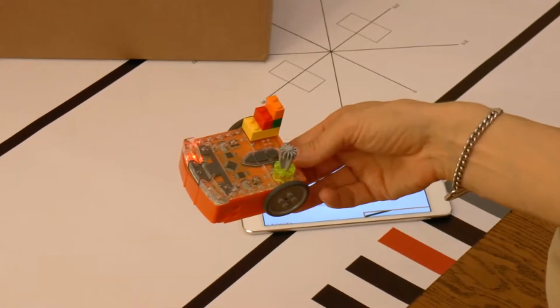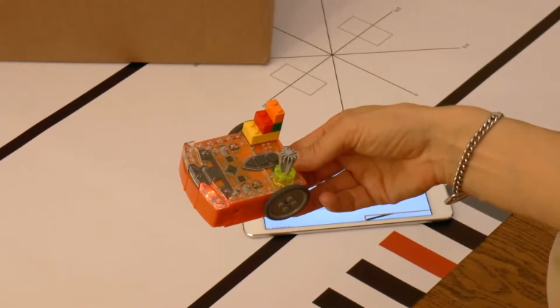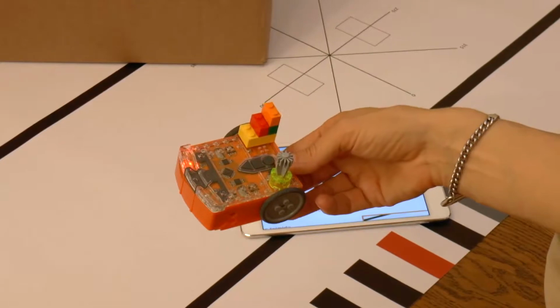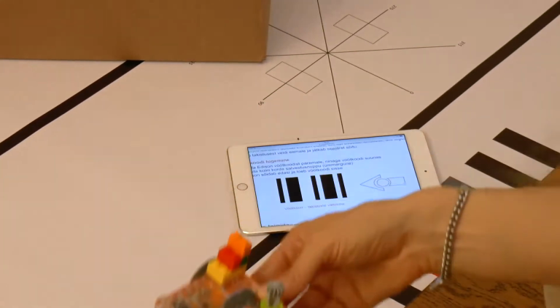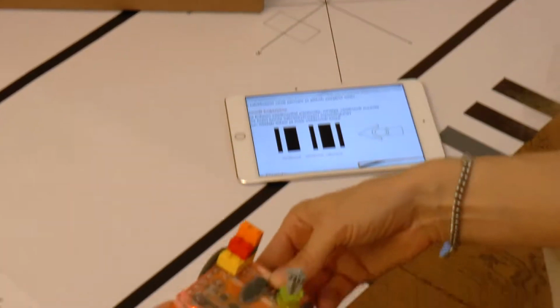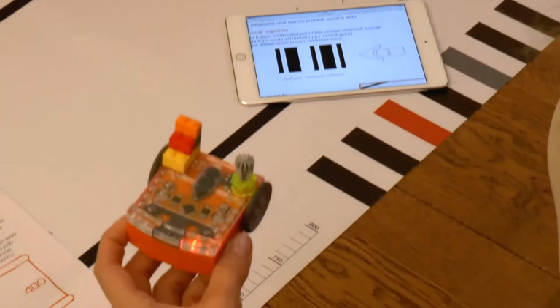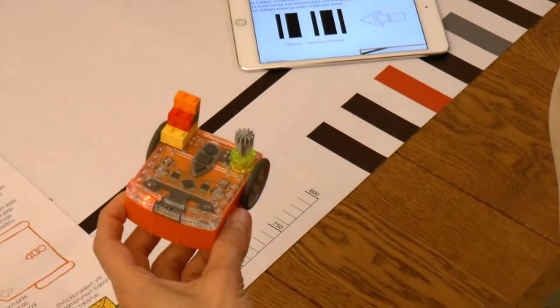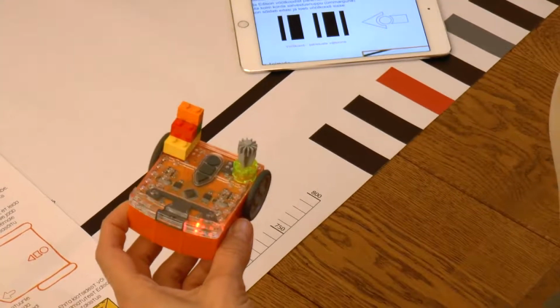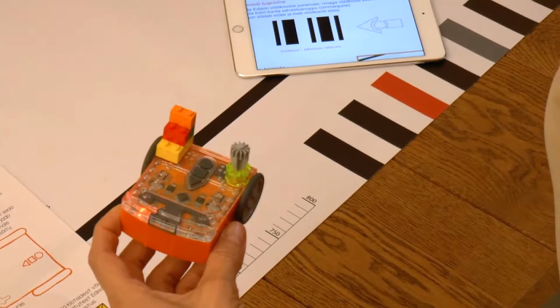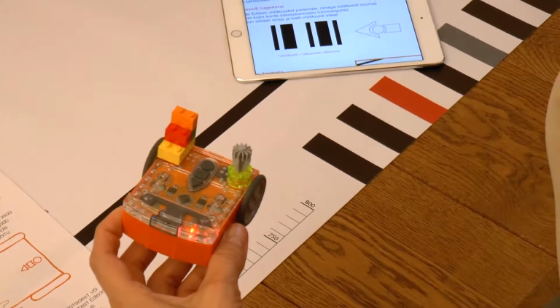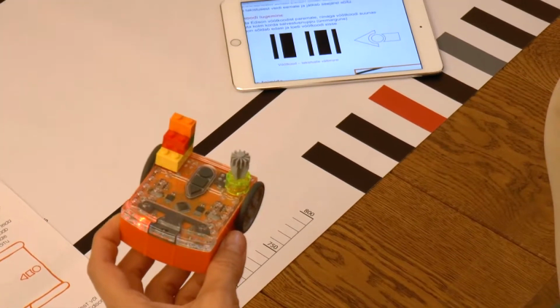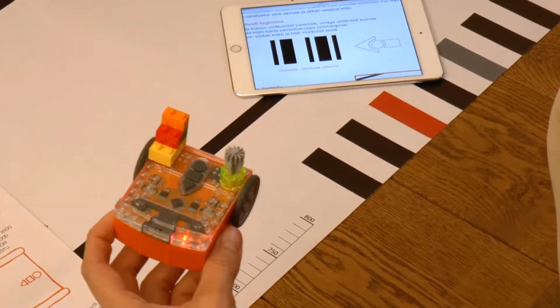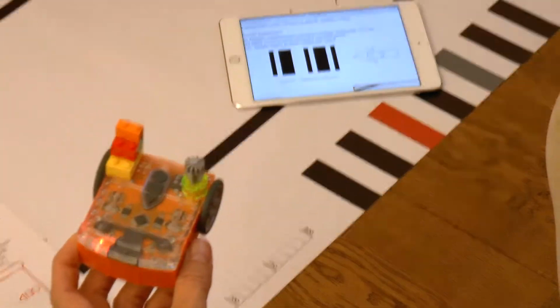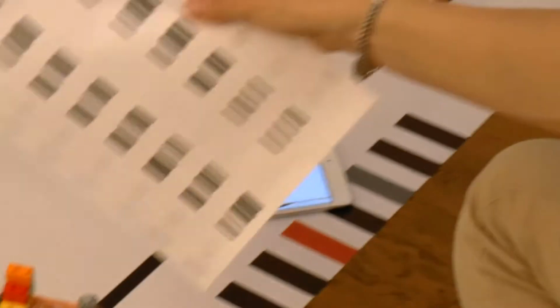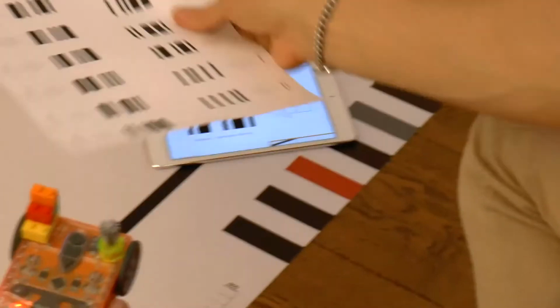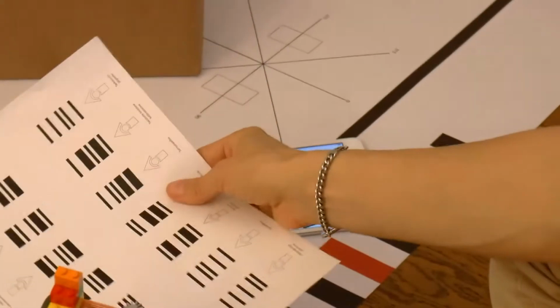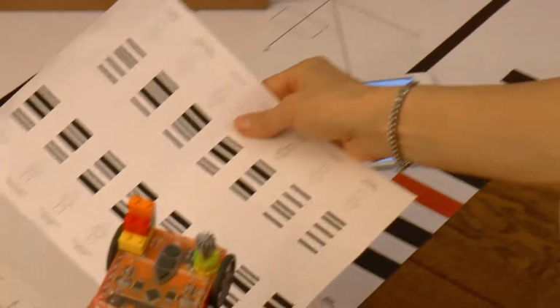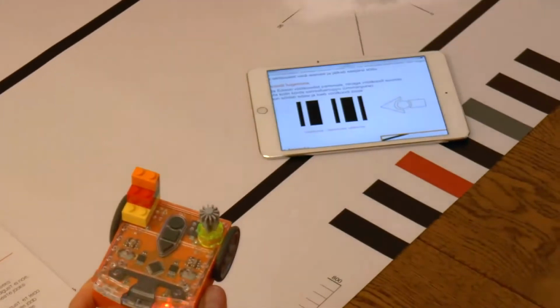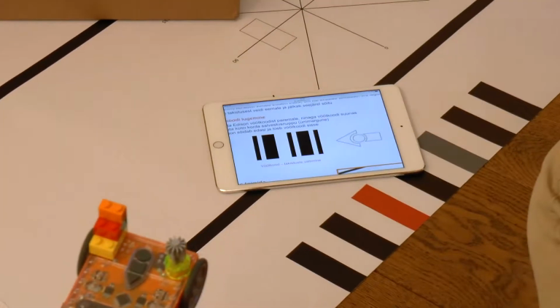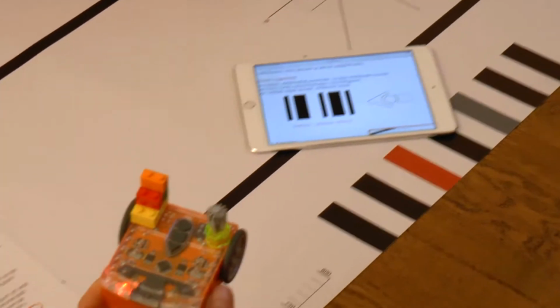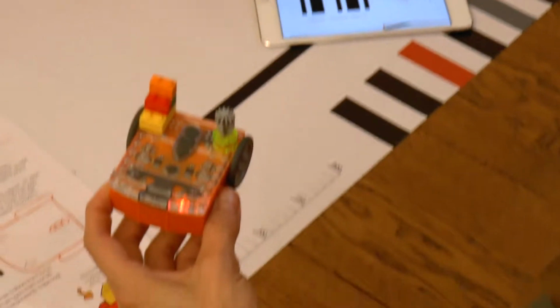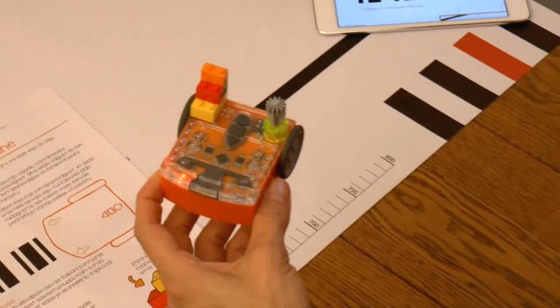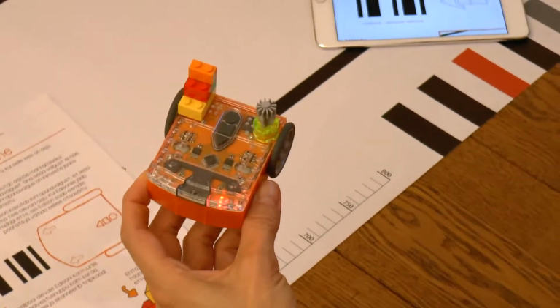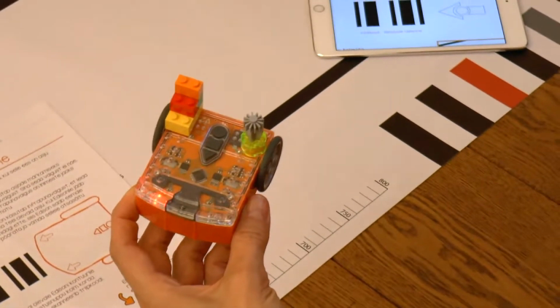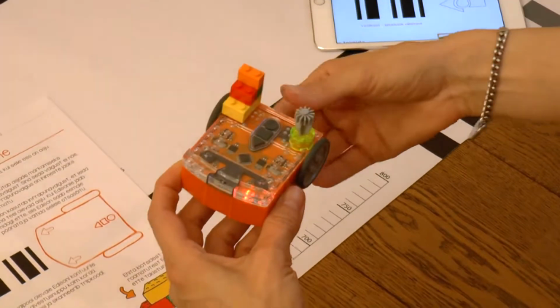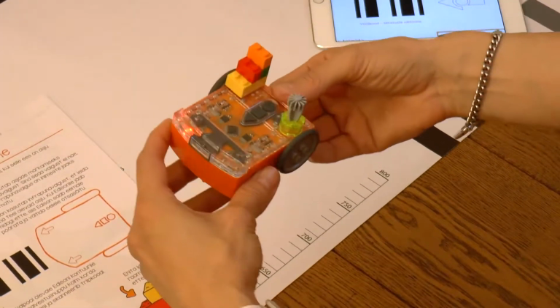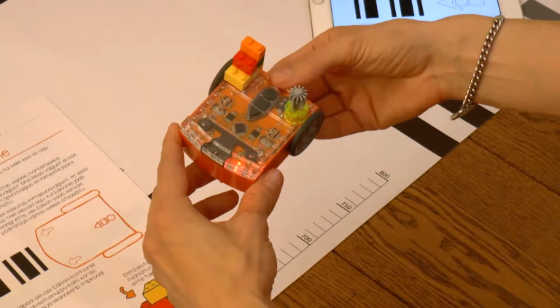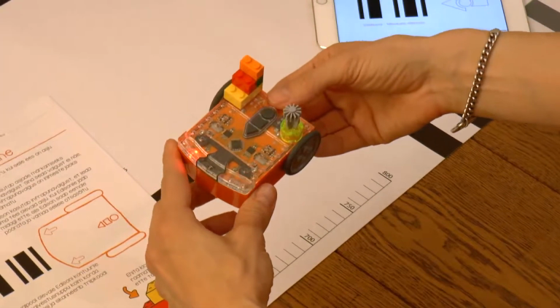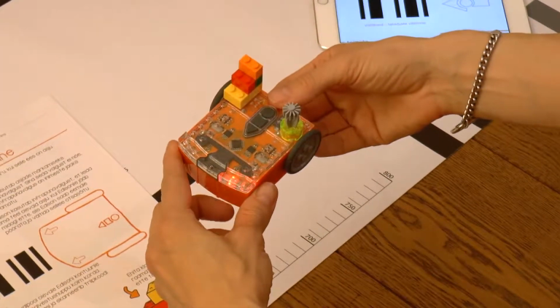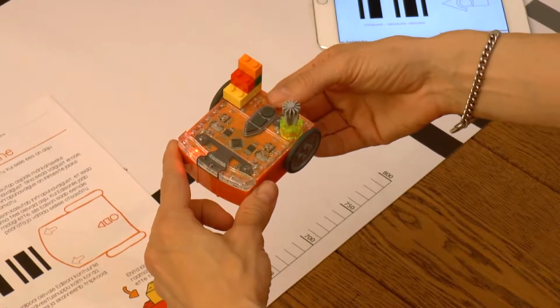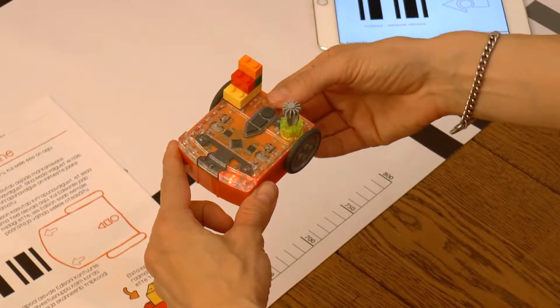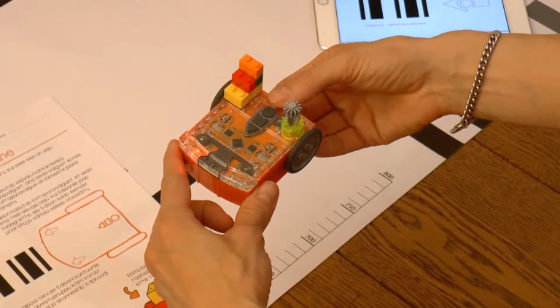If it seems that Edison is detecting the obstacle from too far away or too close, it's possible to change its sensitivity by calibrating it. We will talk about that separately in the calibration video at the end of the course.